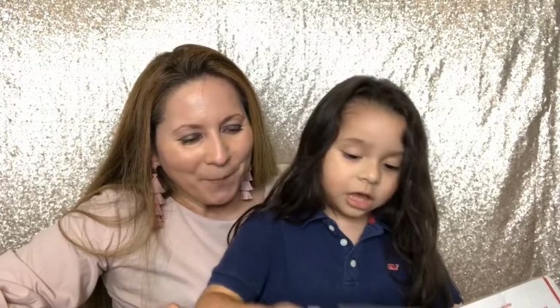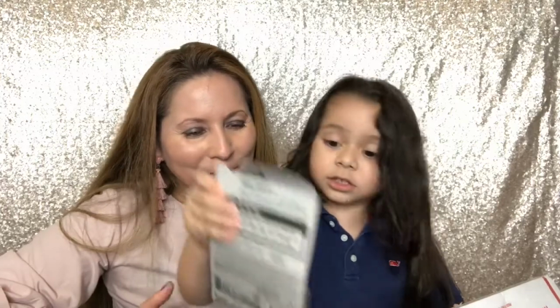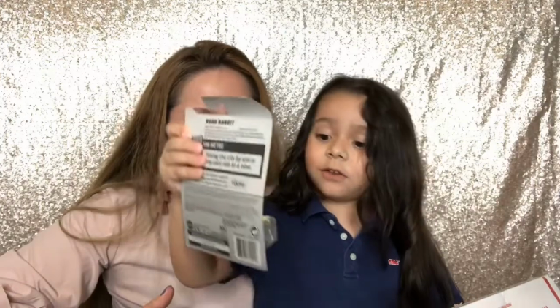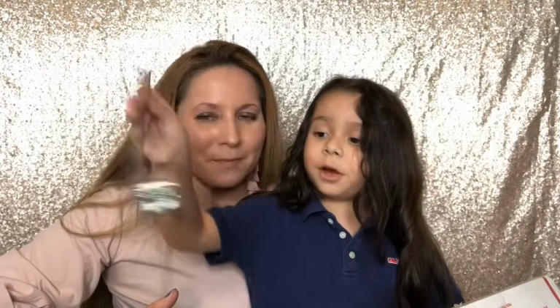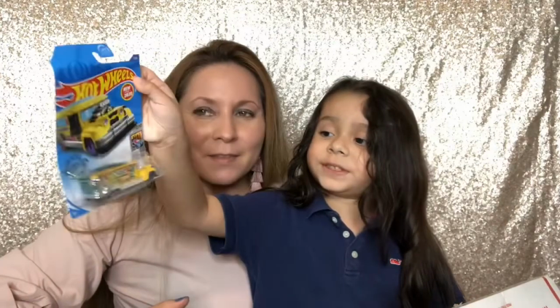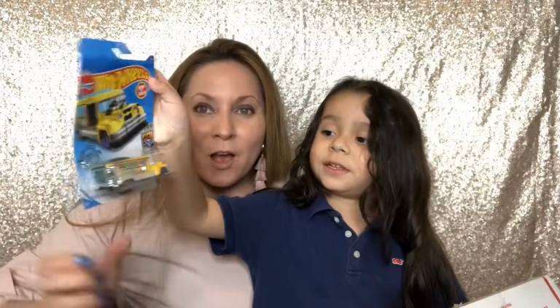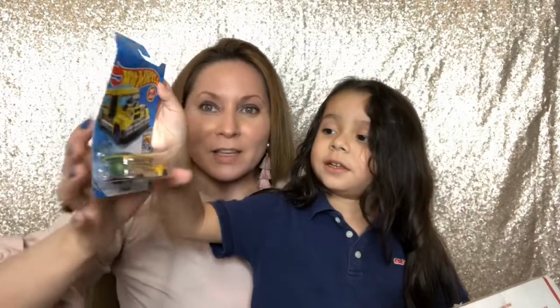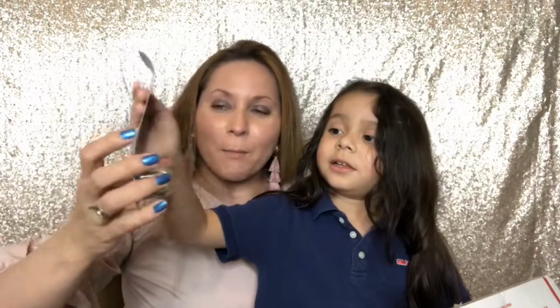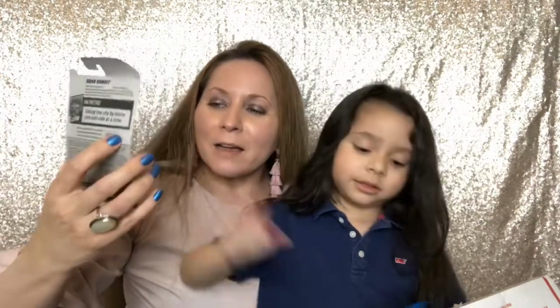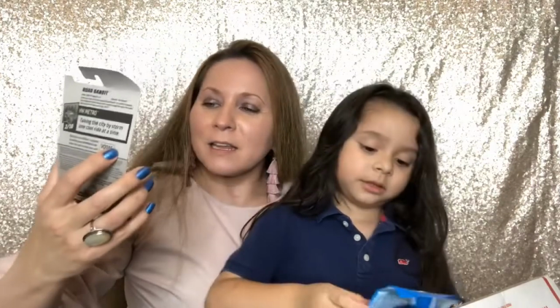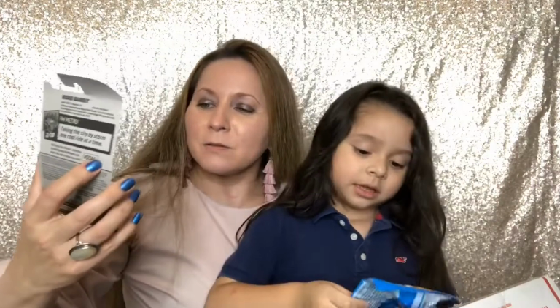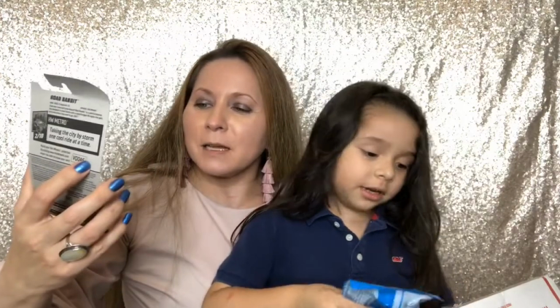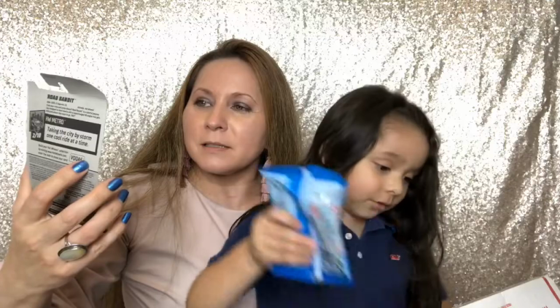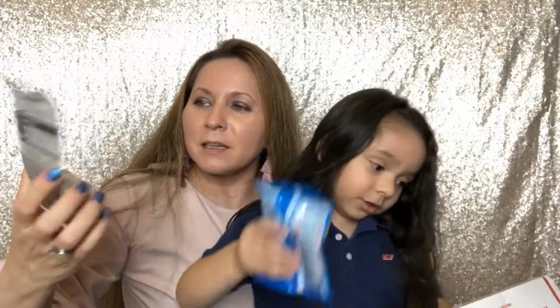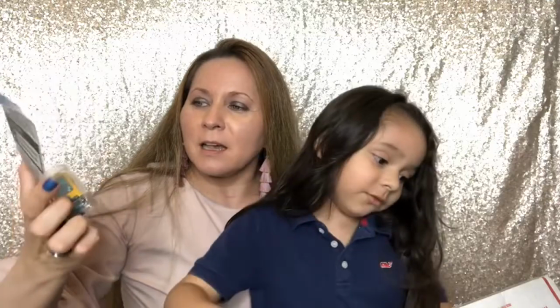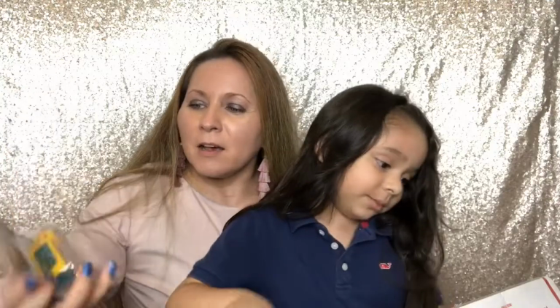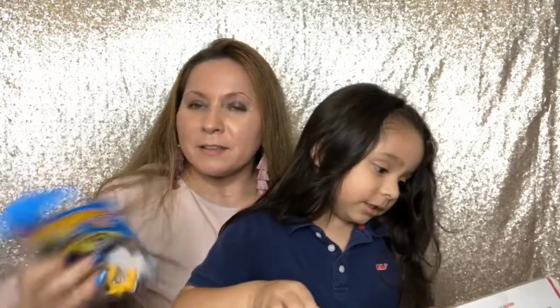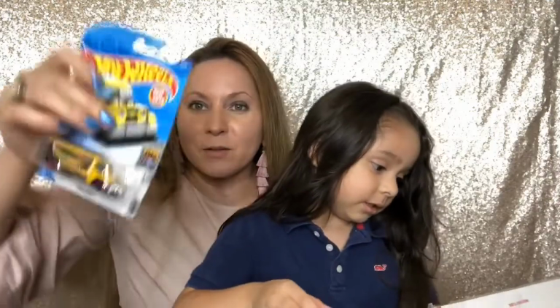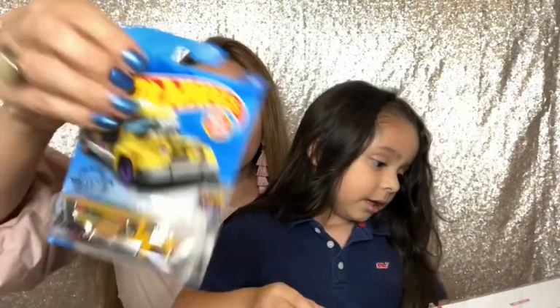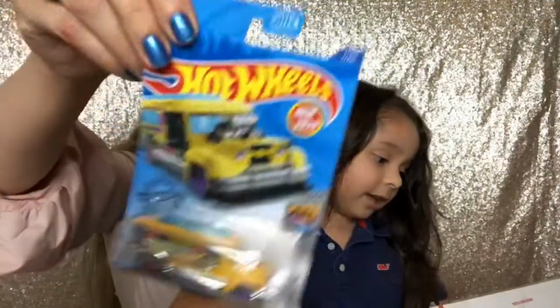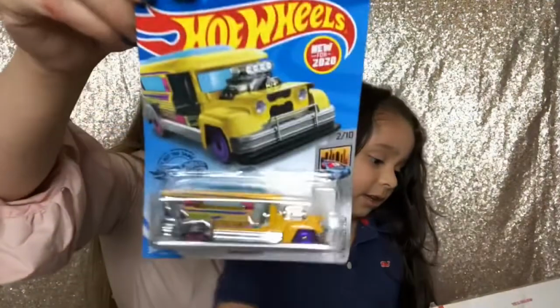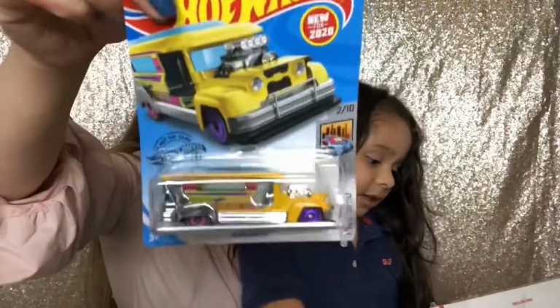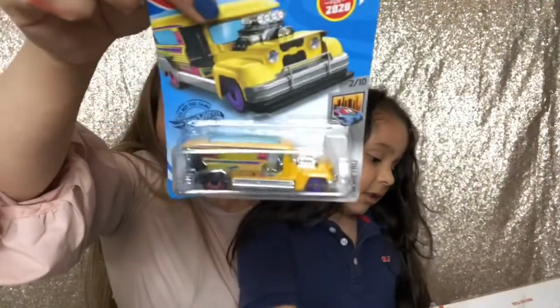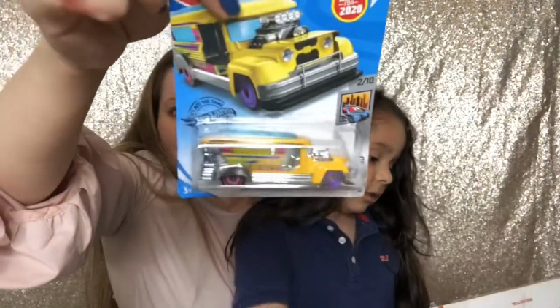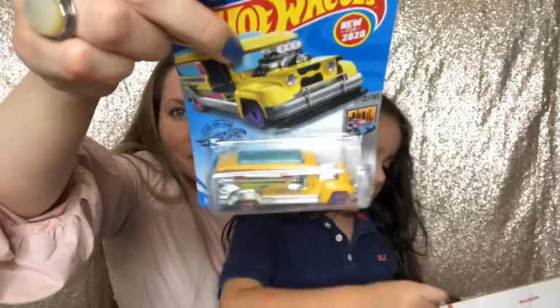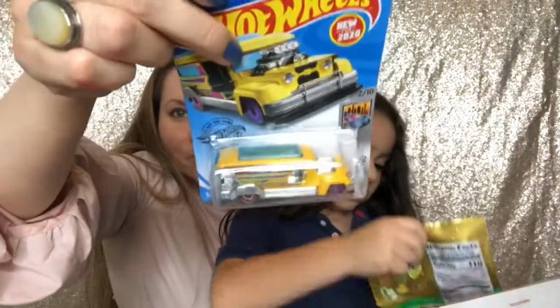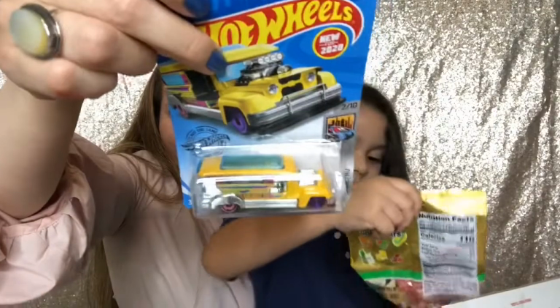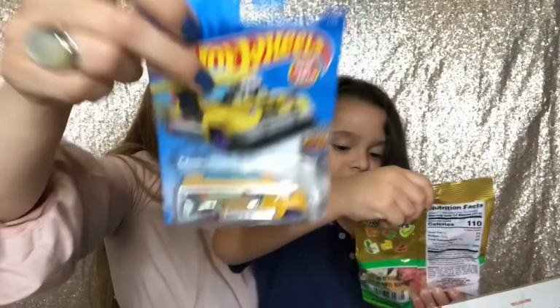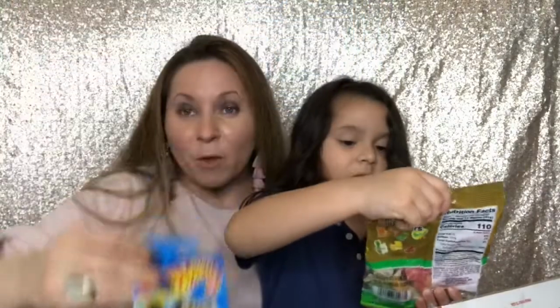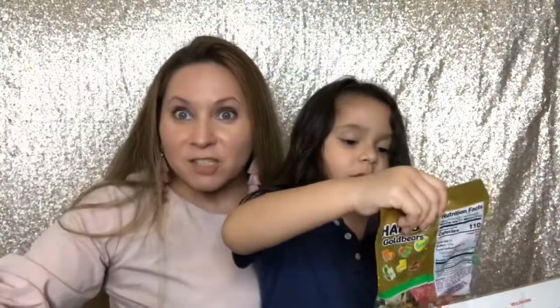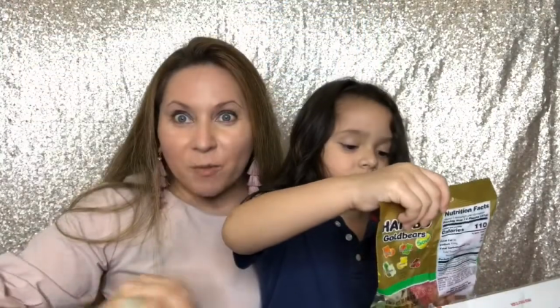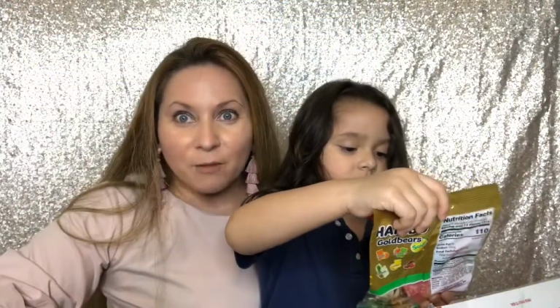And look, it's another bus — like a school bus. This is new for 2020. Look, we don't have this one. We have so many Hot Wheels.